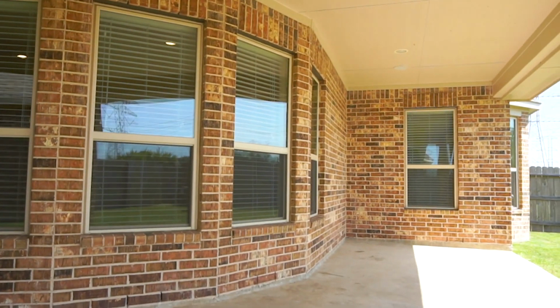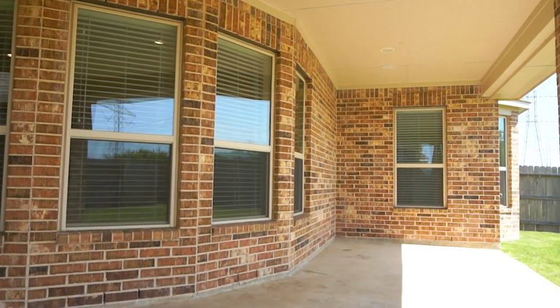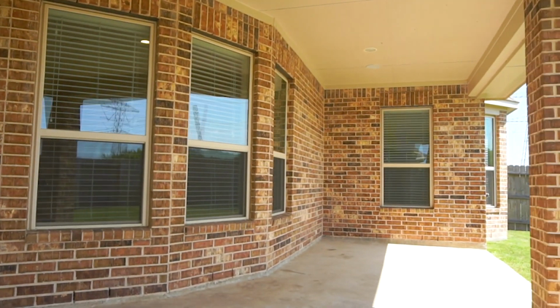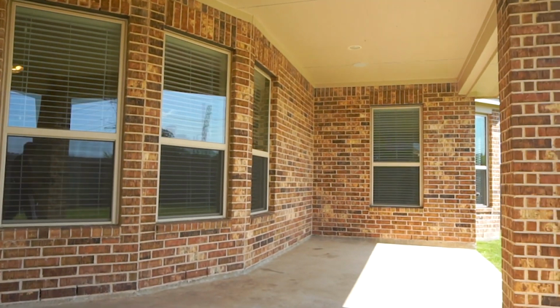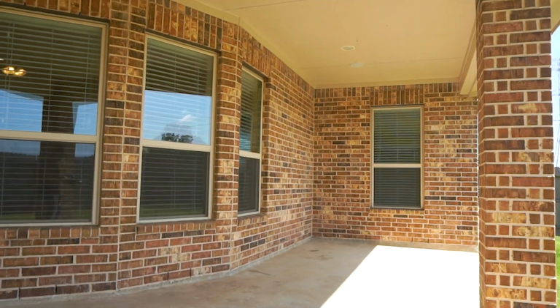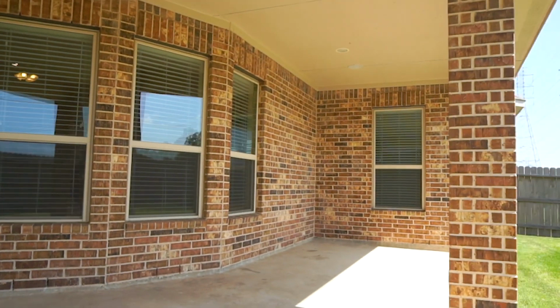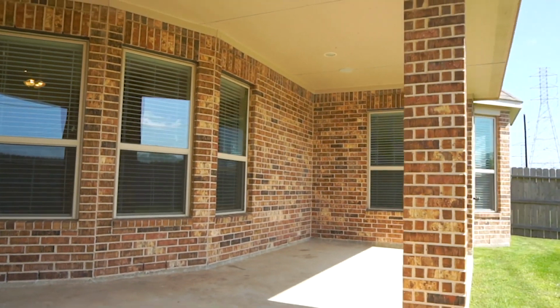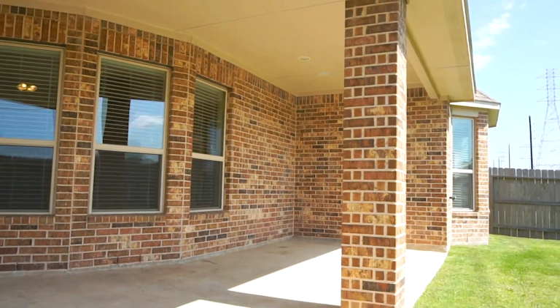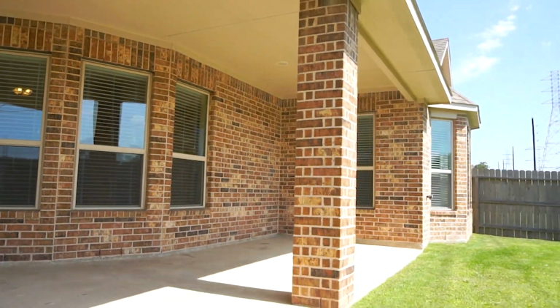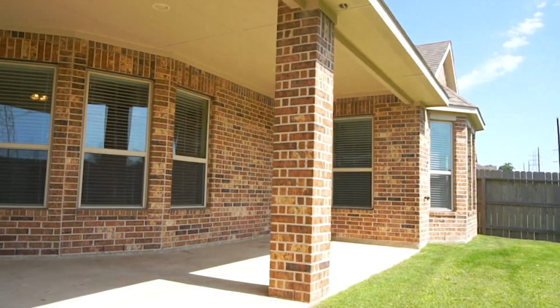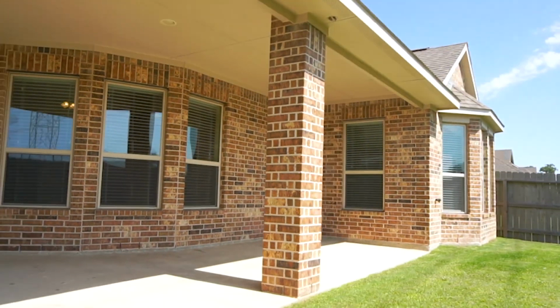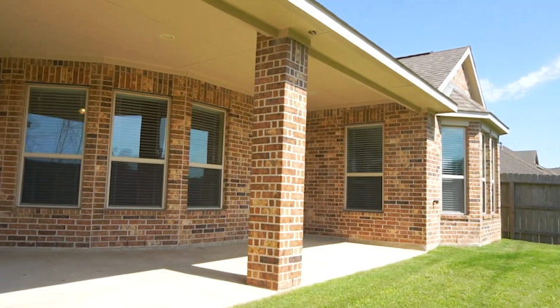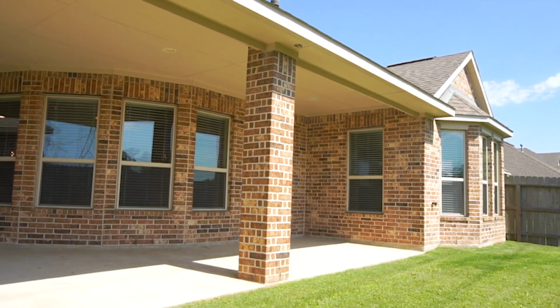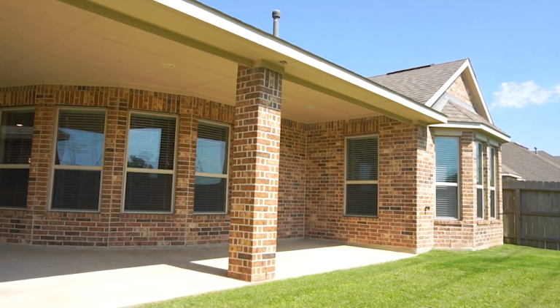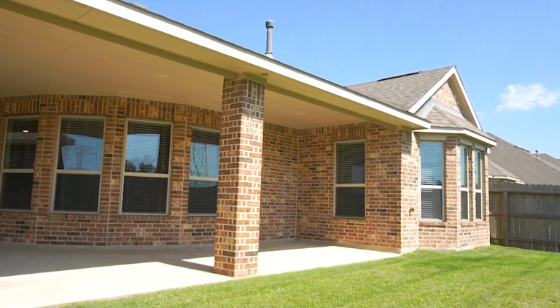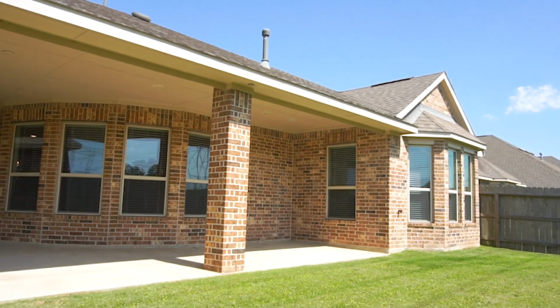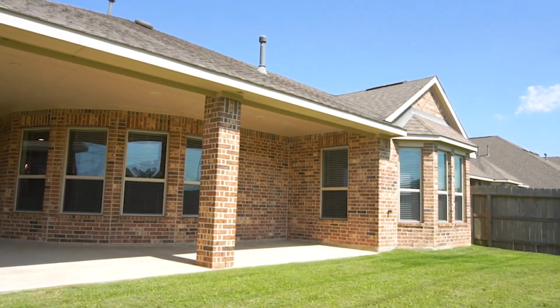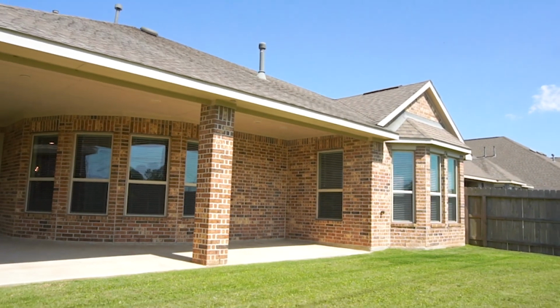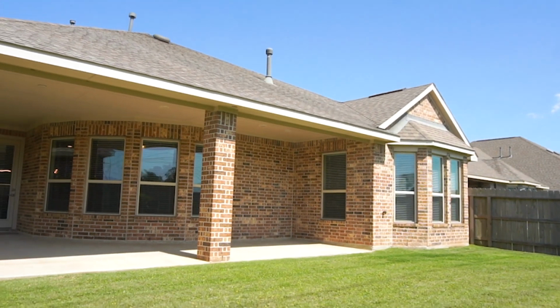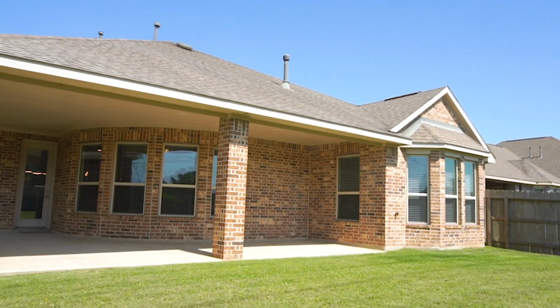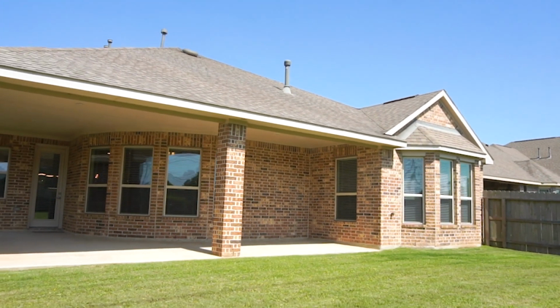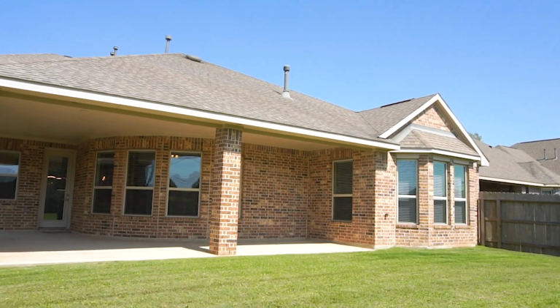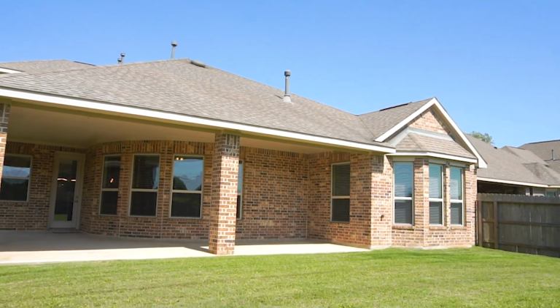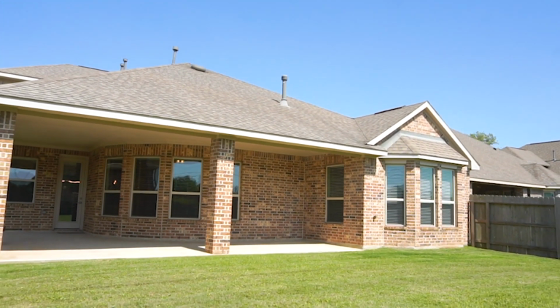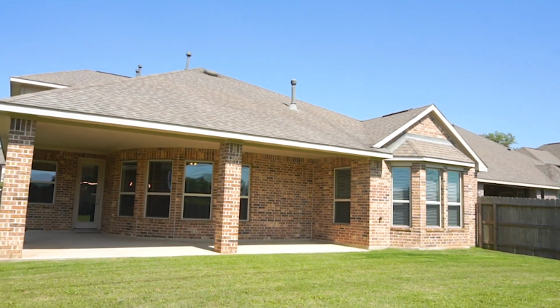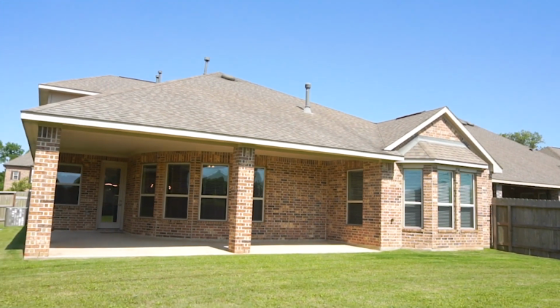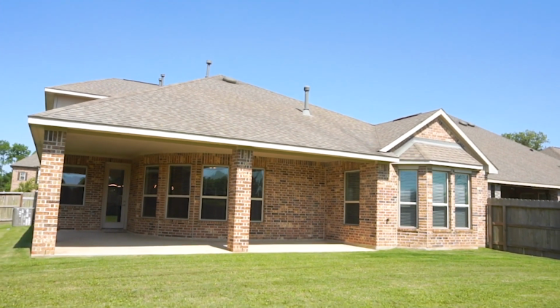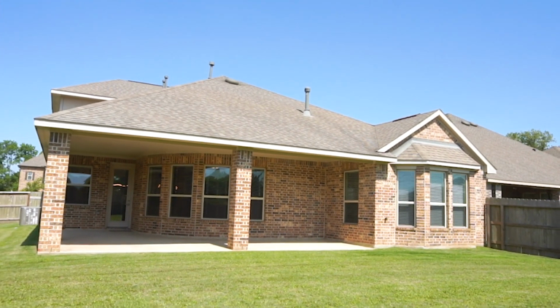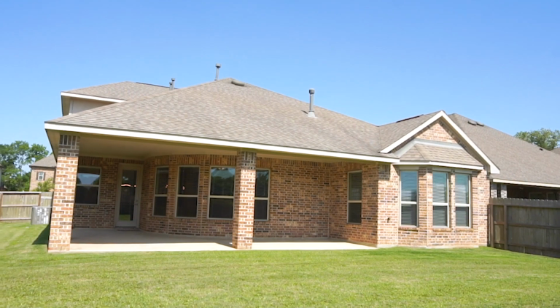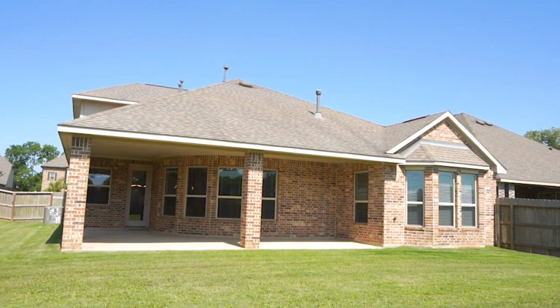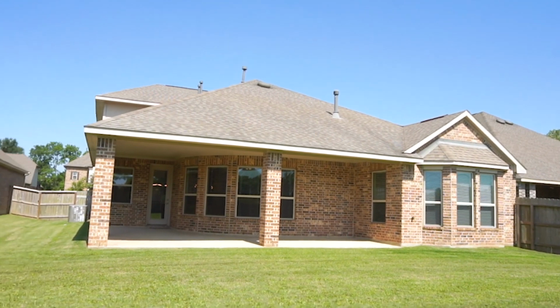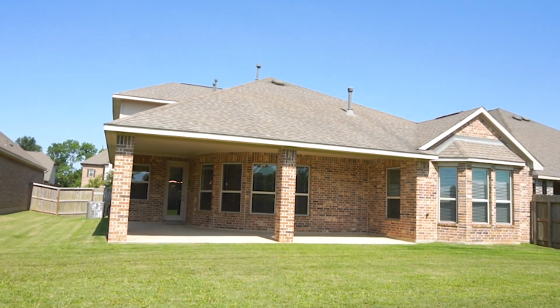Welcome to what could be your new home. Enjoy the inside and outside of this gorgeous home. Make all of your memories here.